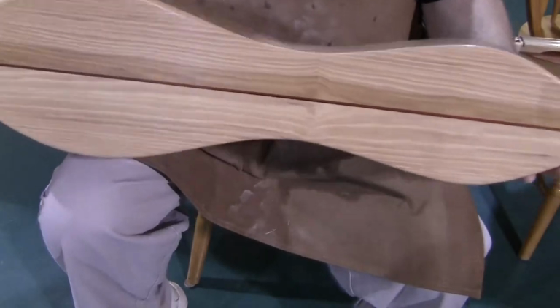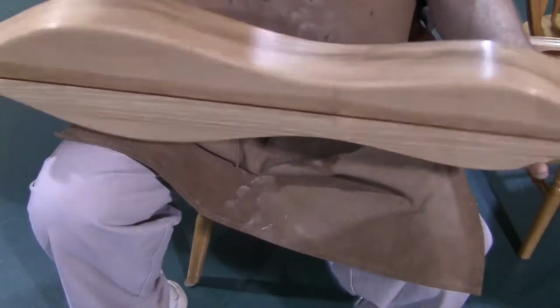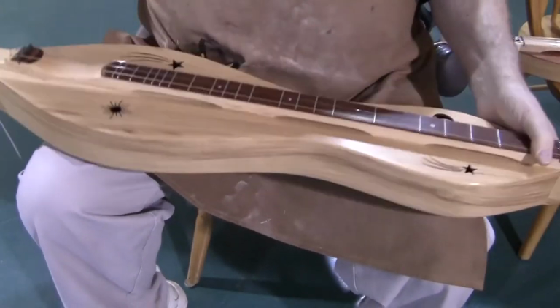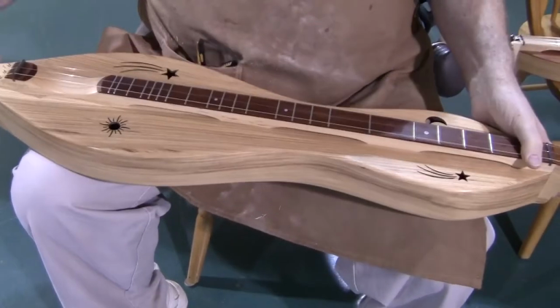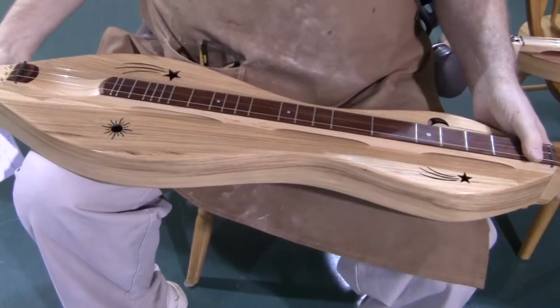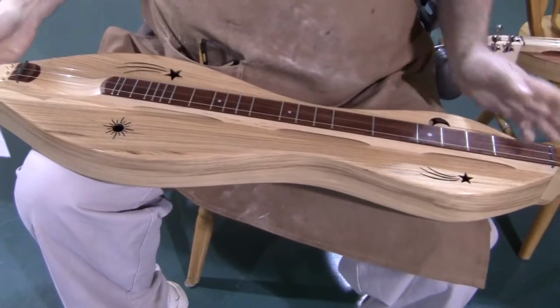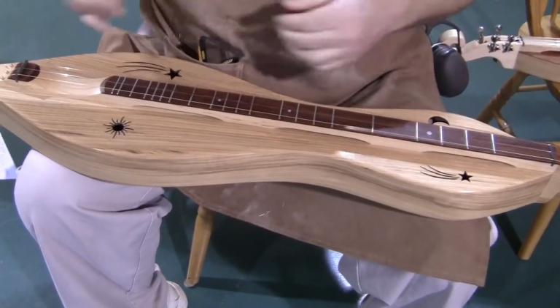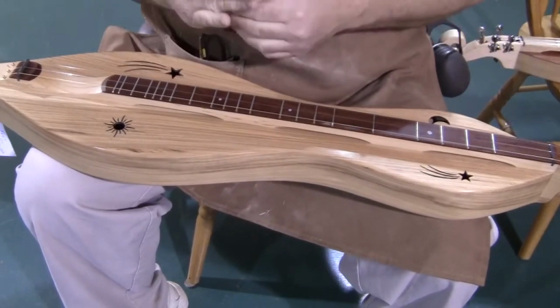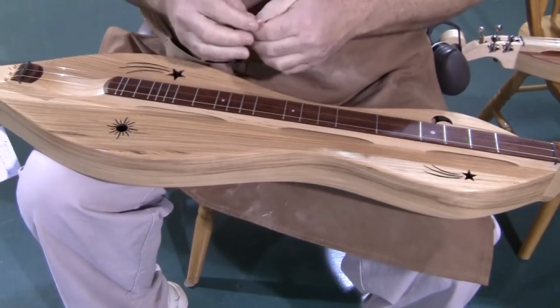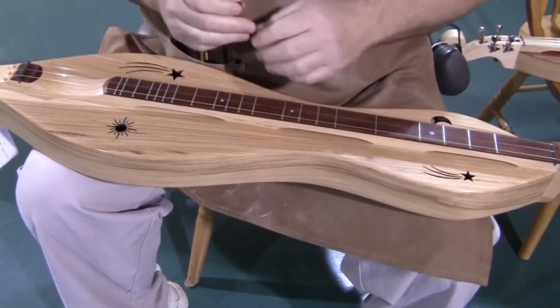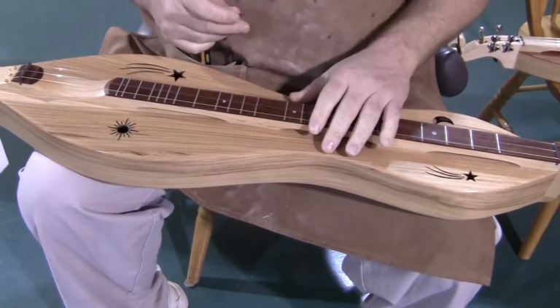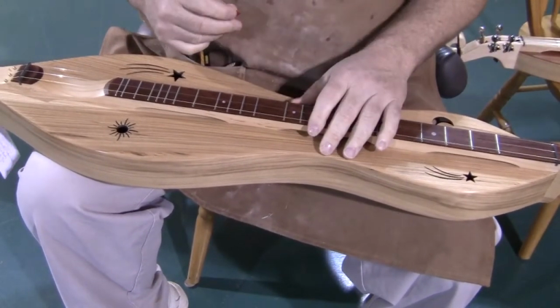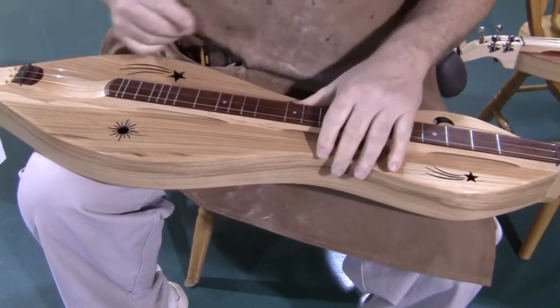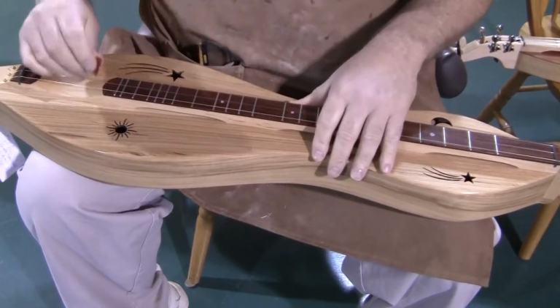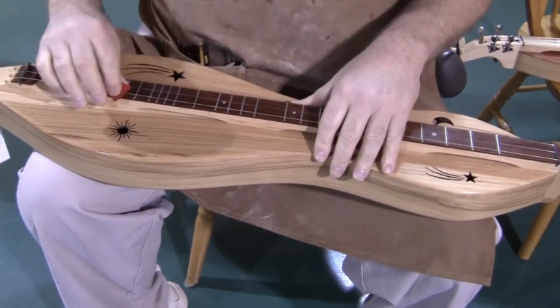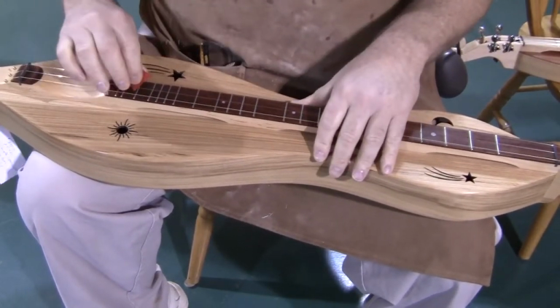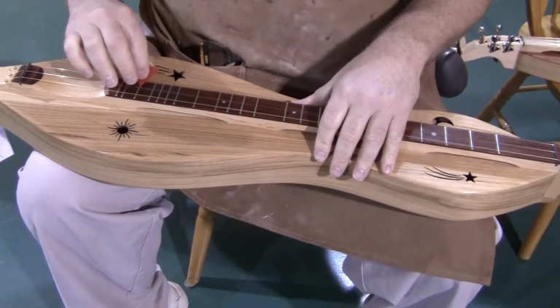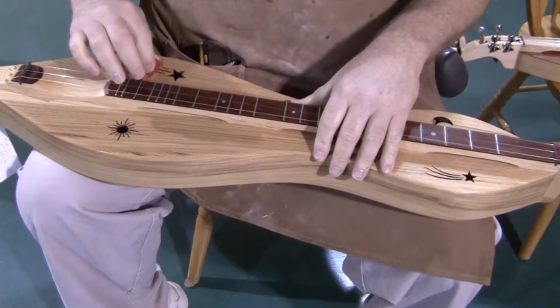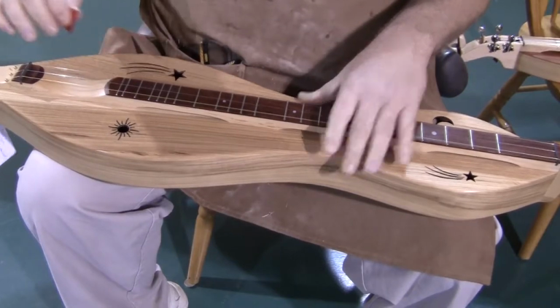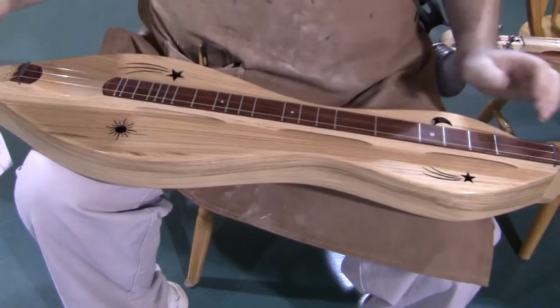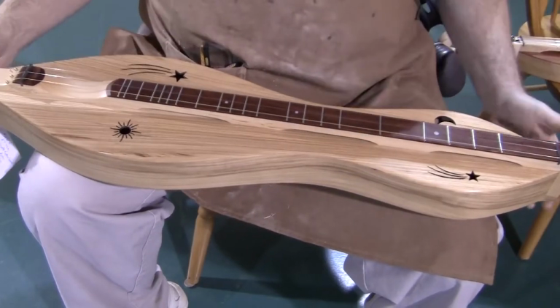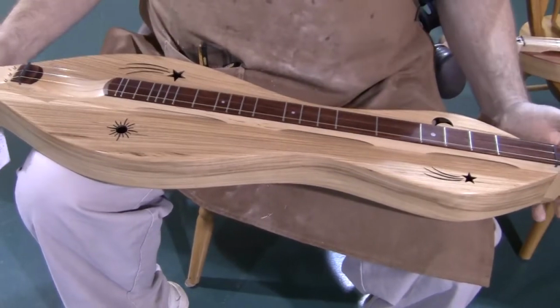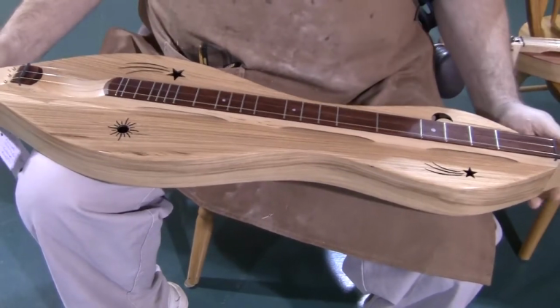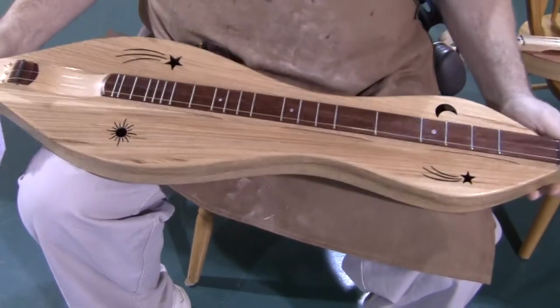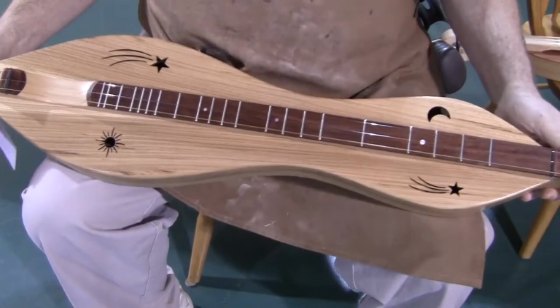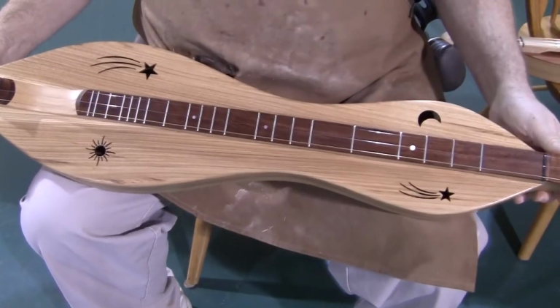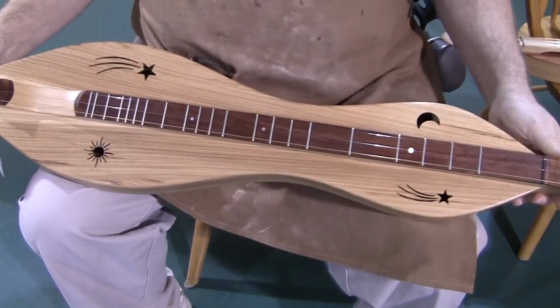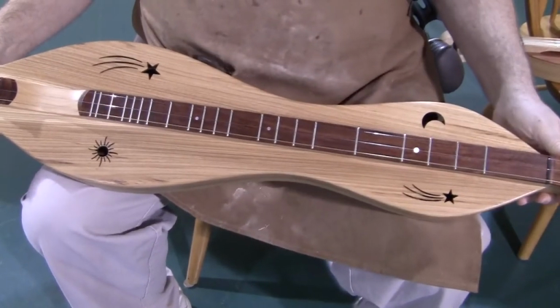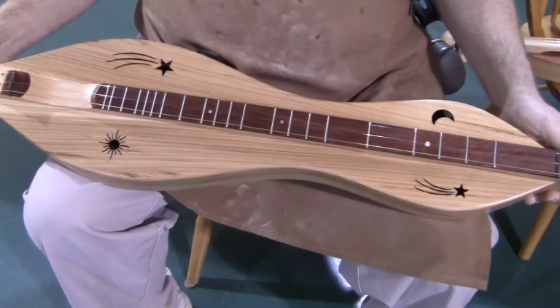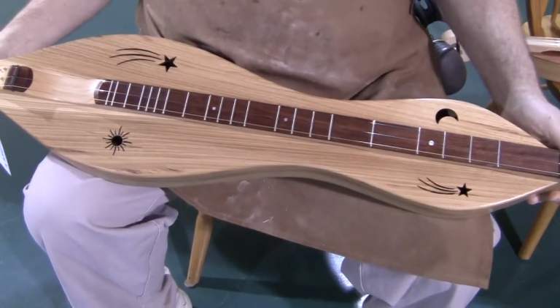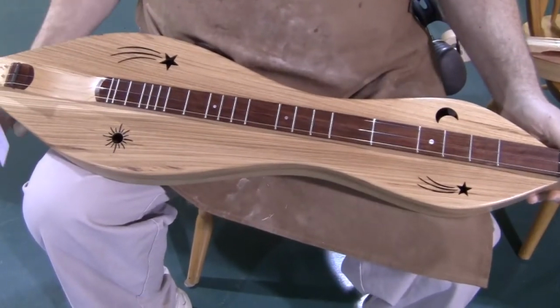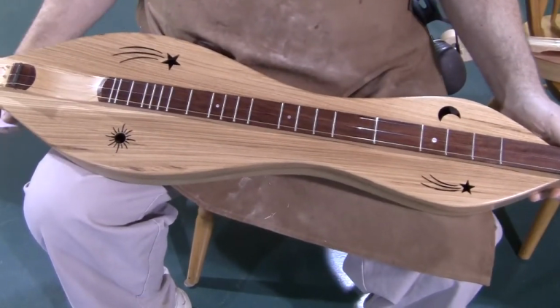Hickory is a nice, warm-sounding wood, not typically very powerful. In this case, paired with the butternut top, it really does work very nicely.